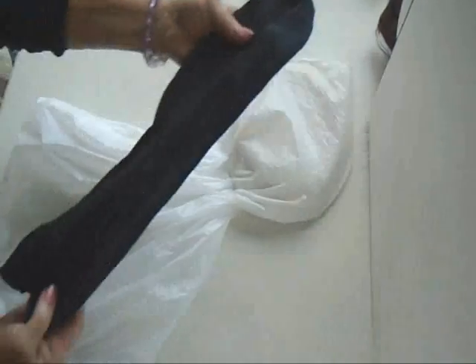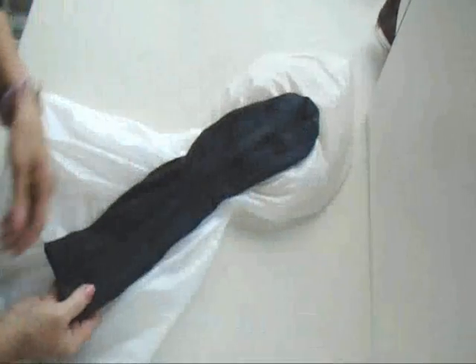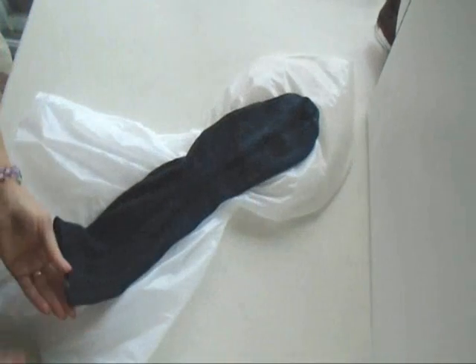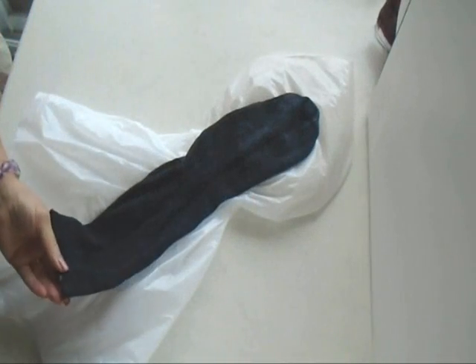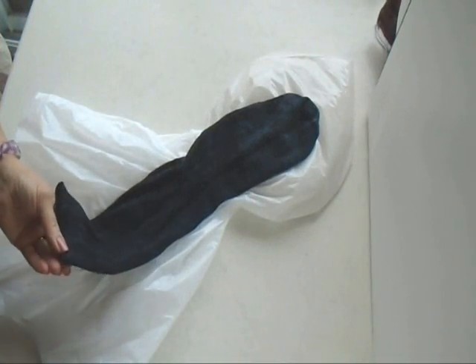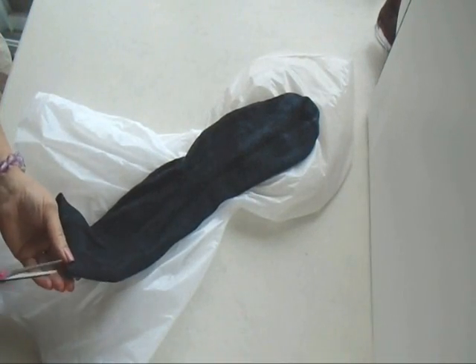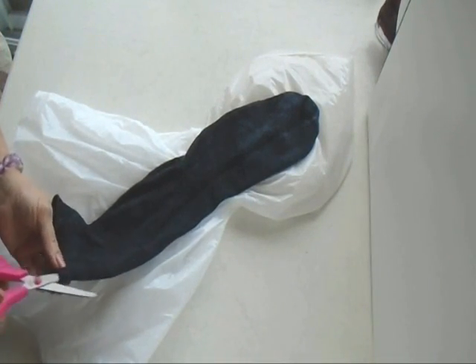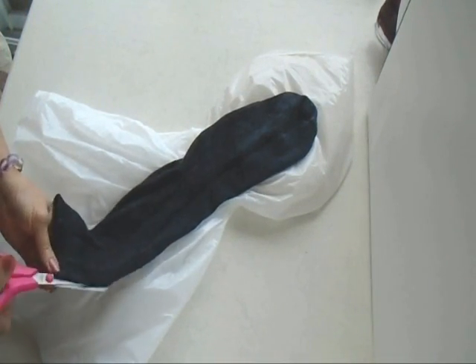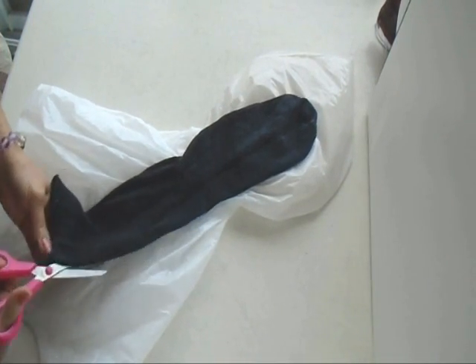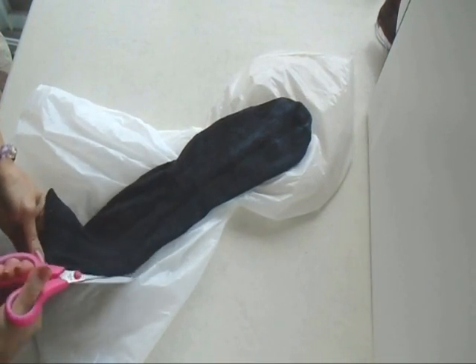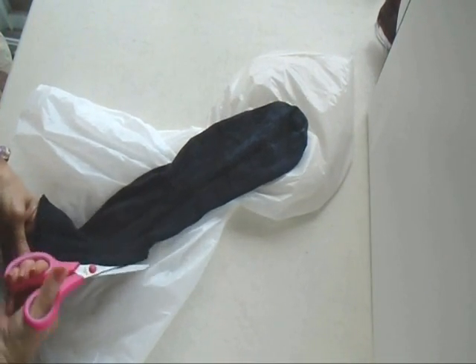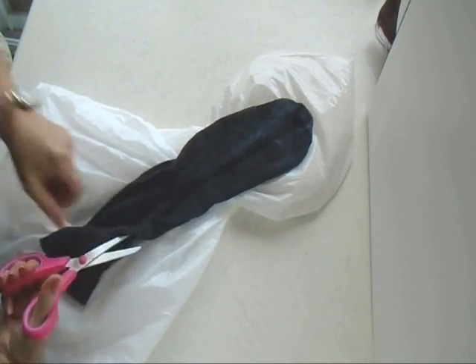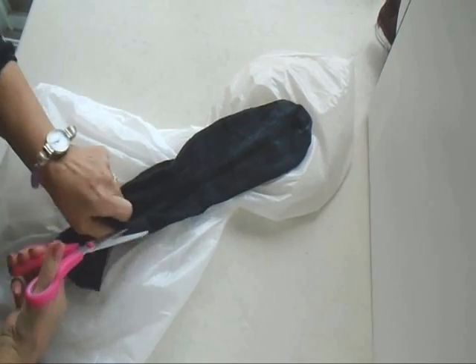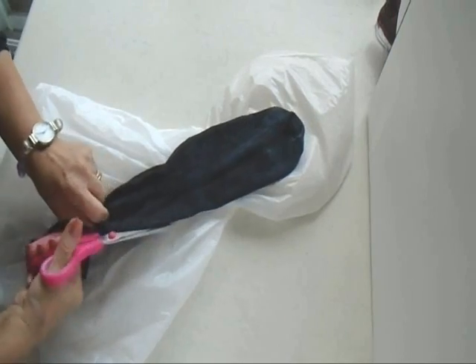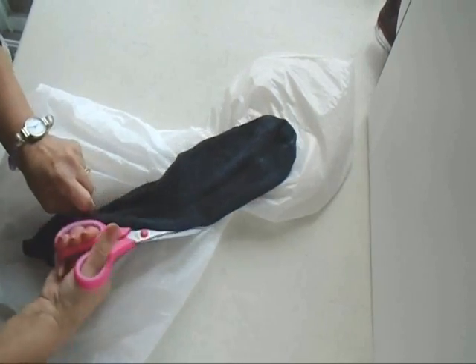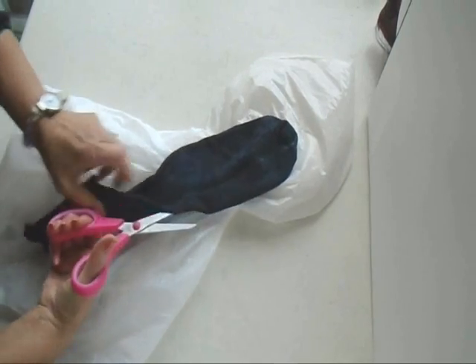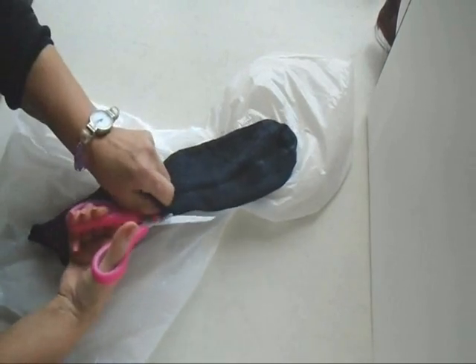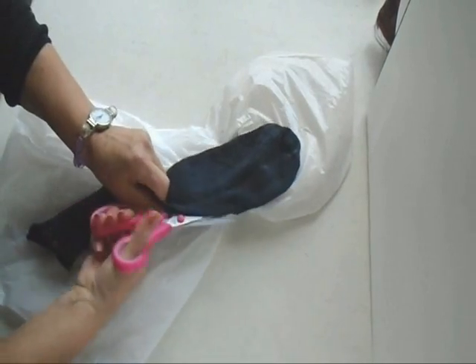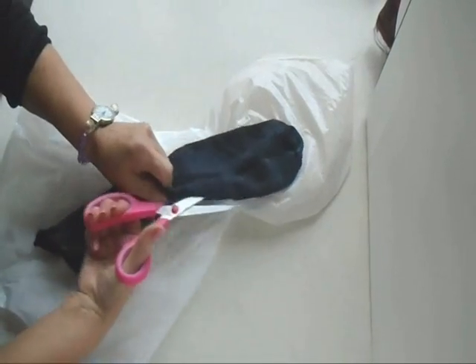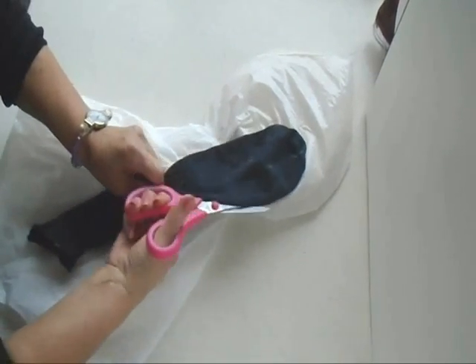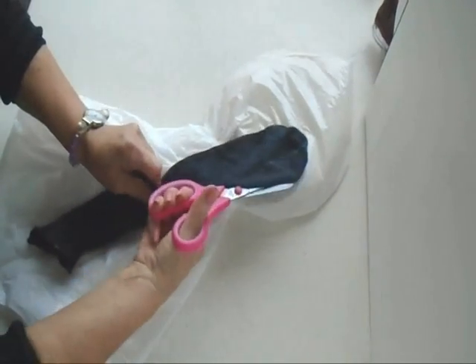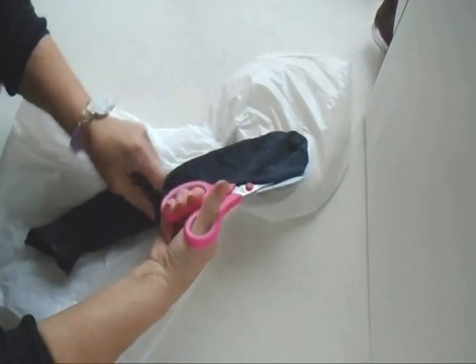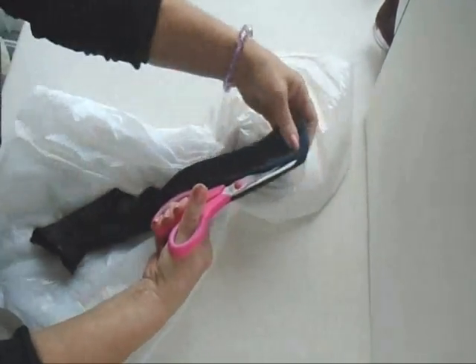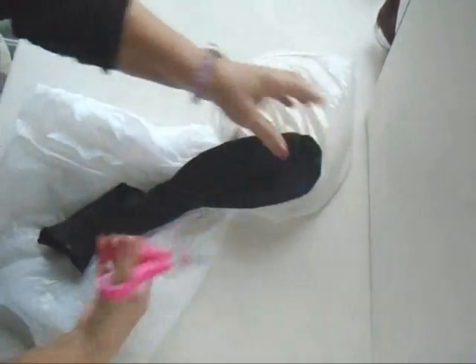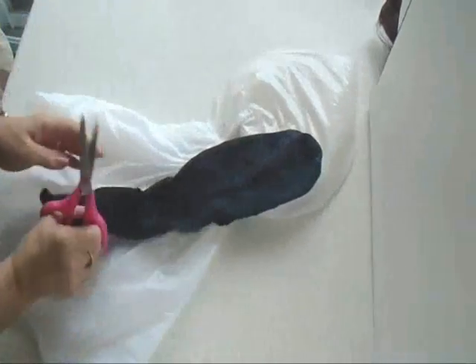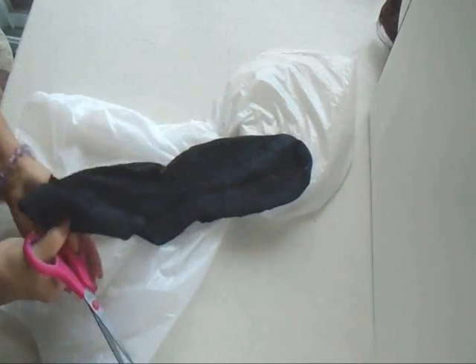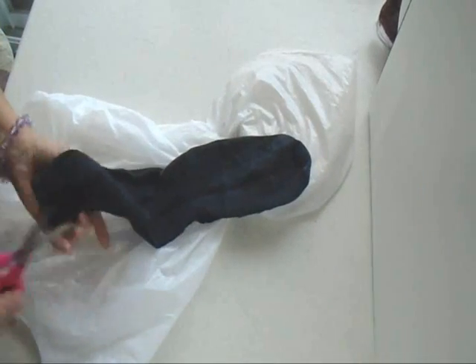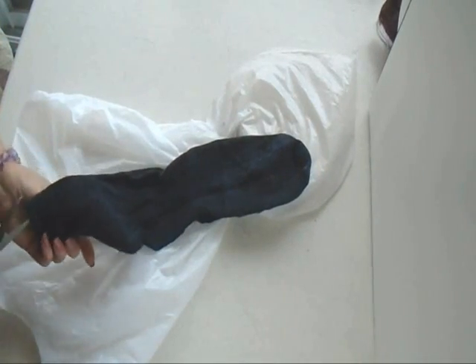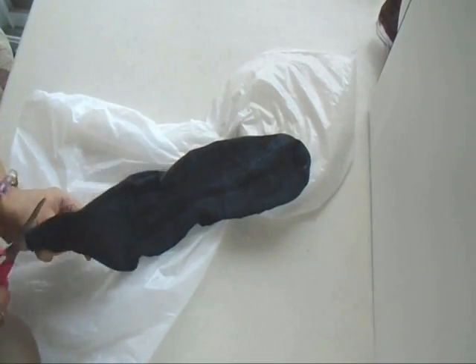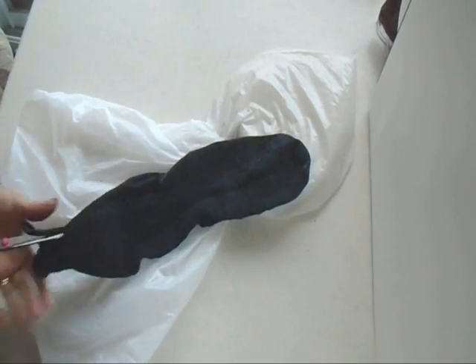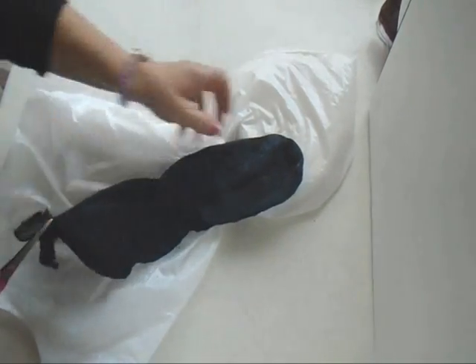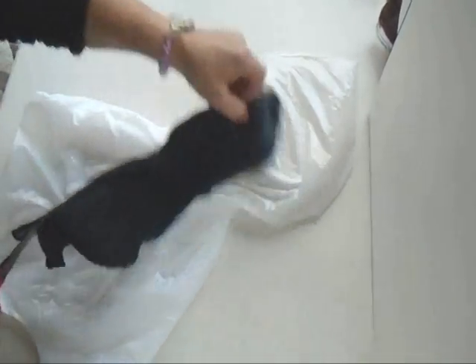I went upstairs and I found an old sock in my husband's sock drawer. I'm just going to cut this to make one long piece, so I'm just going to cut it down to the toe right there, and I'm going to do the same thing on the other side.